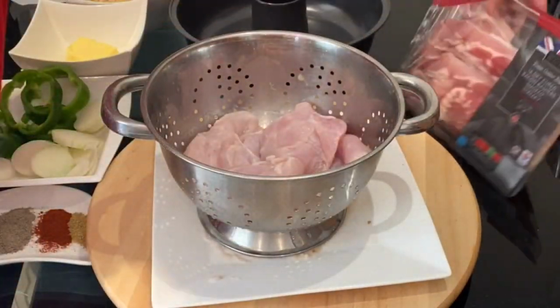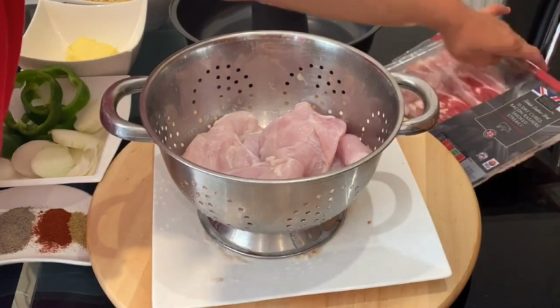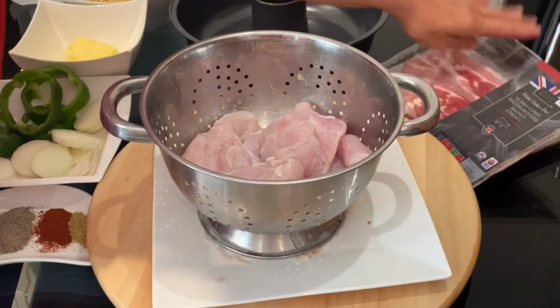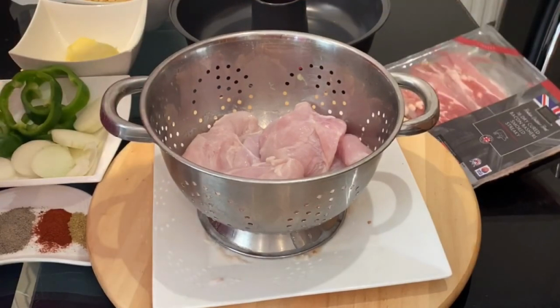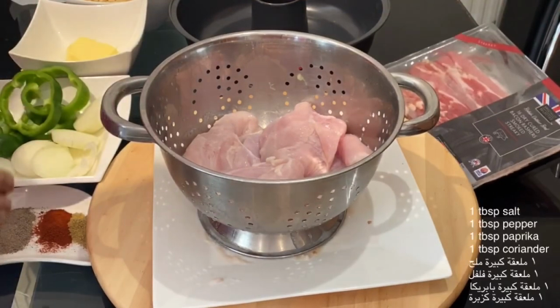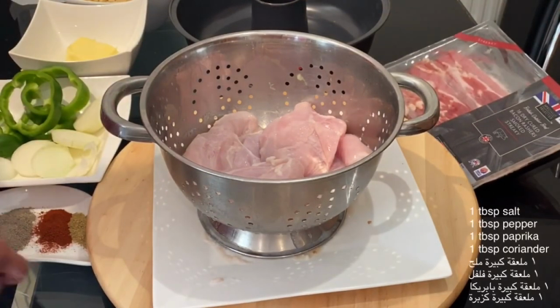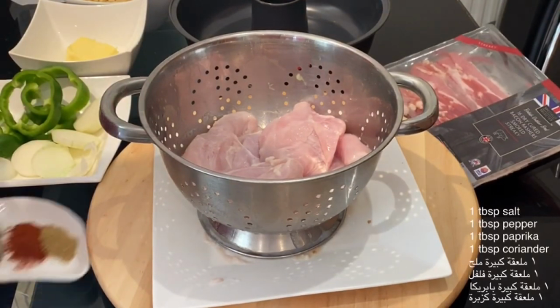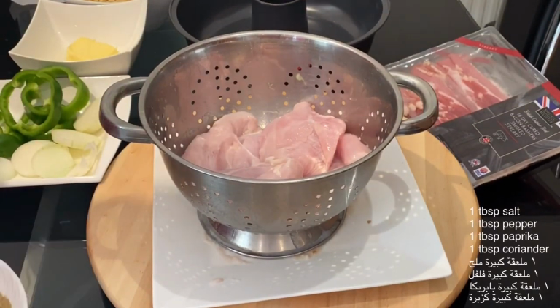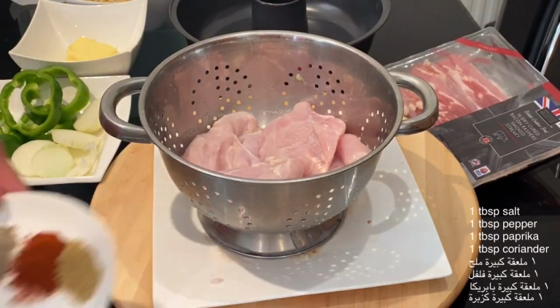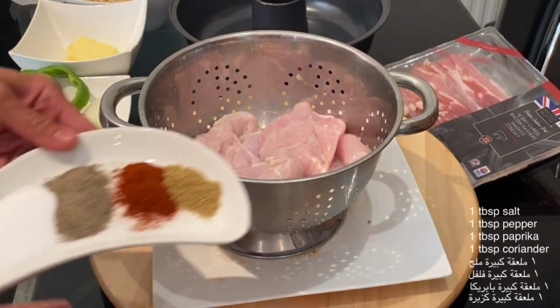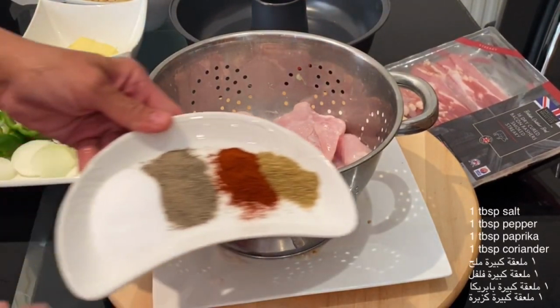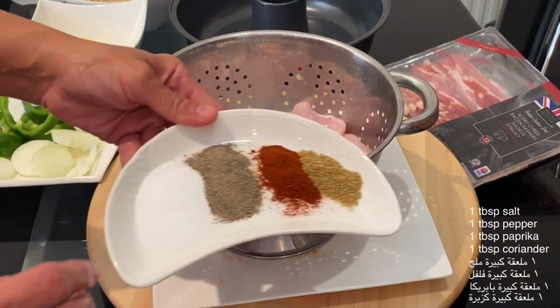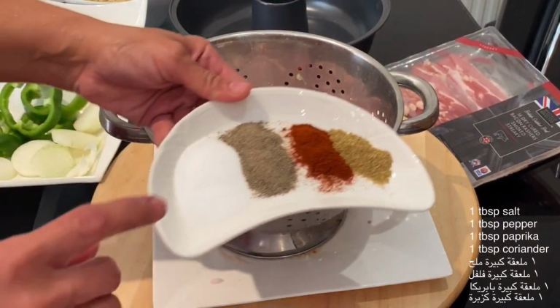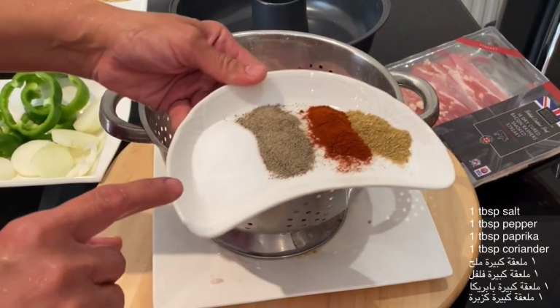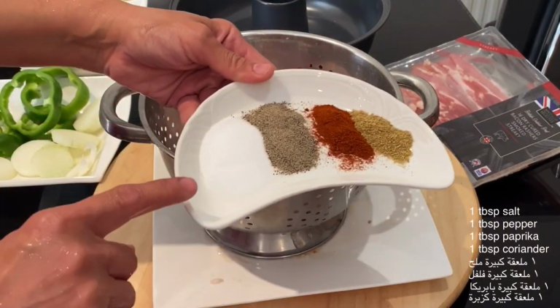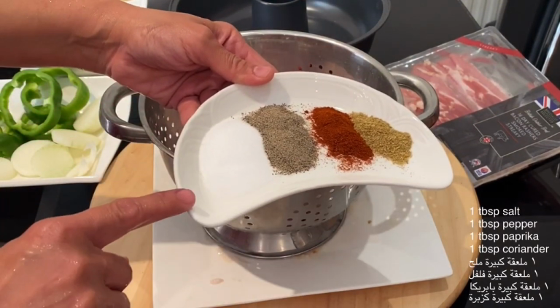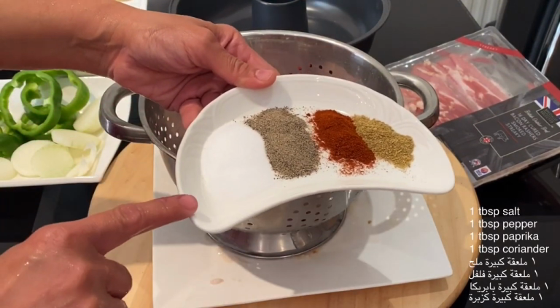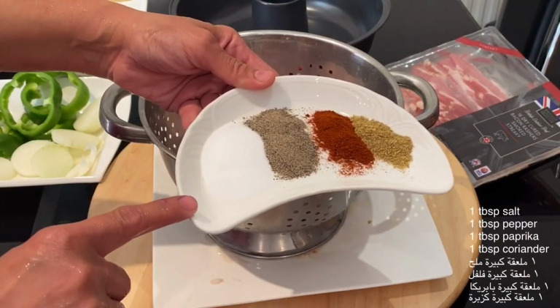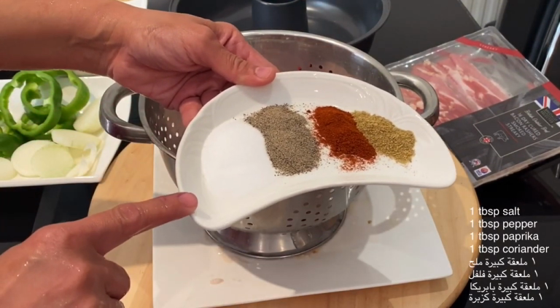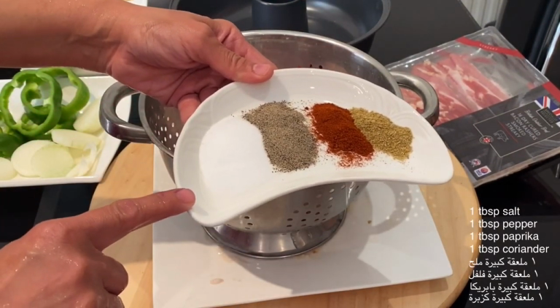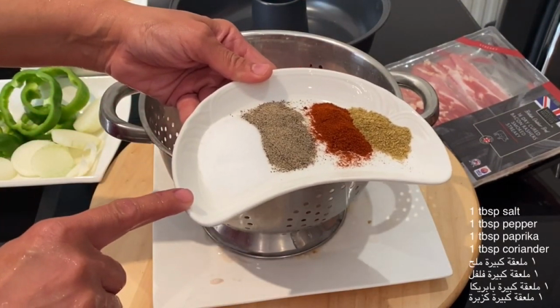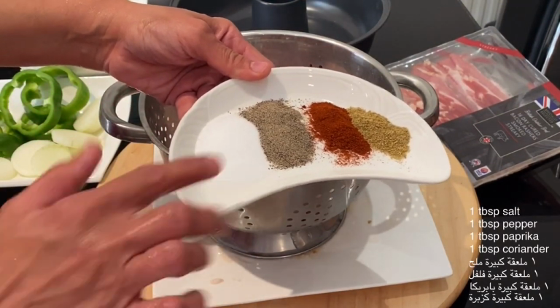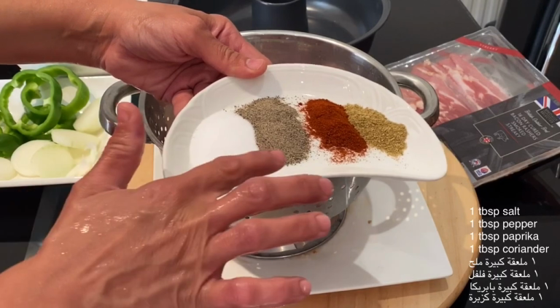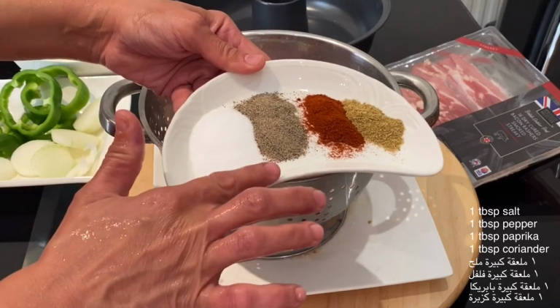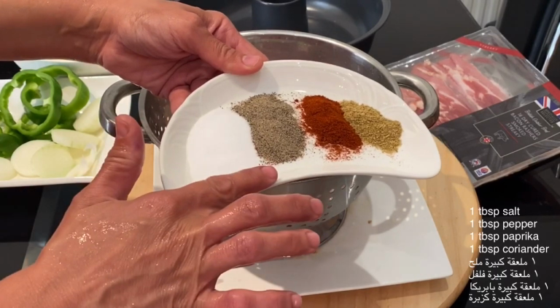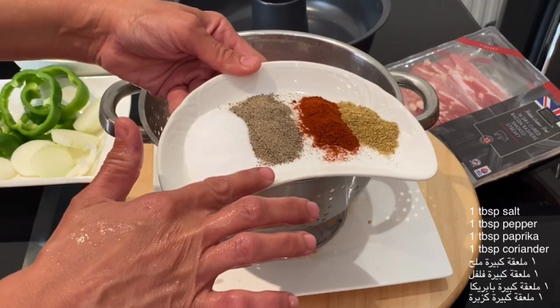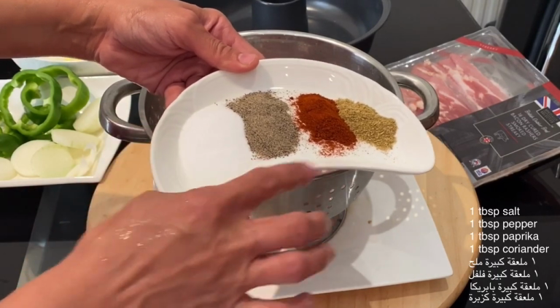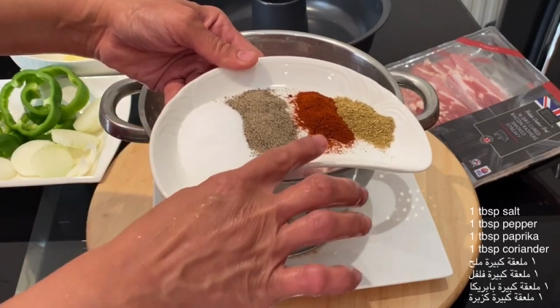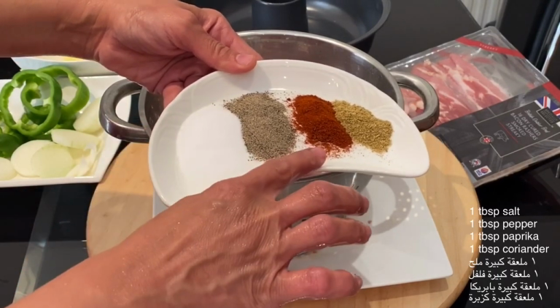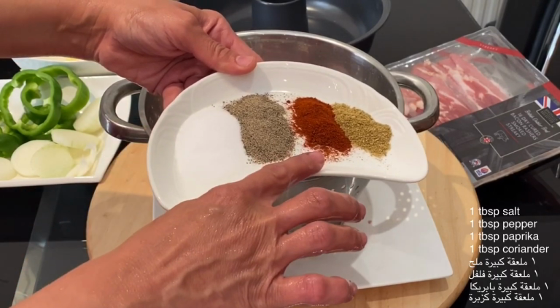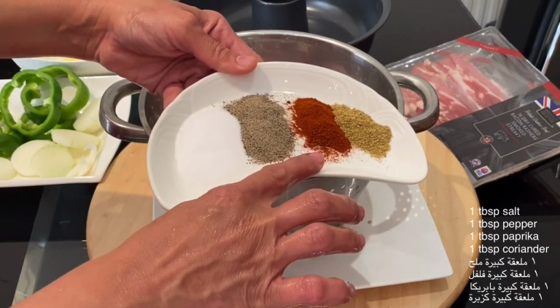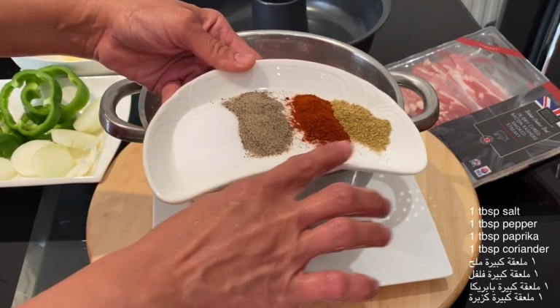For the spices I will use one tablespoon of salt, one tablespoon of pepper, one tablespoon of paprika and one tablespoon of coriander.